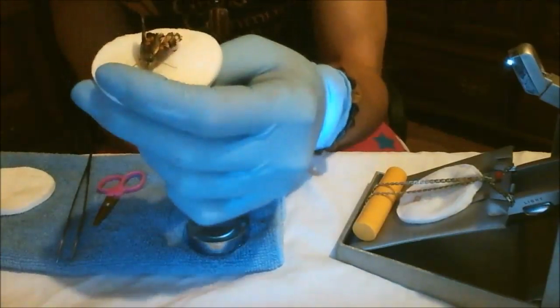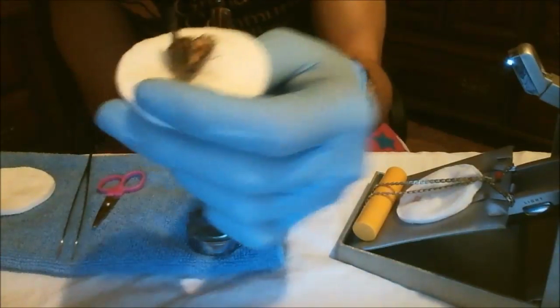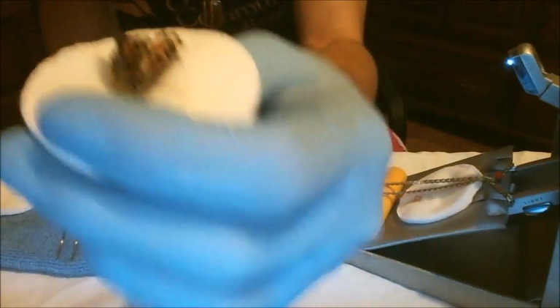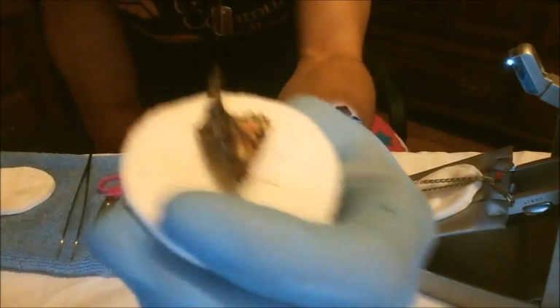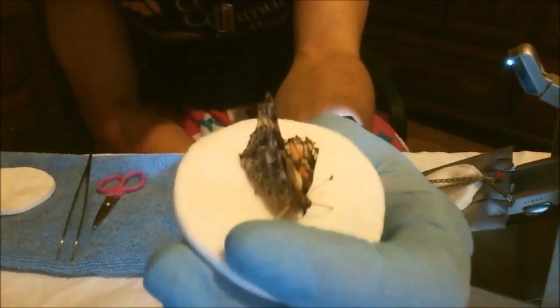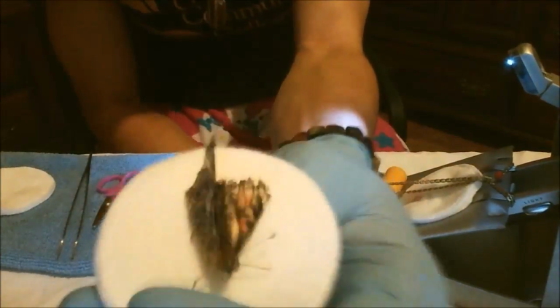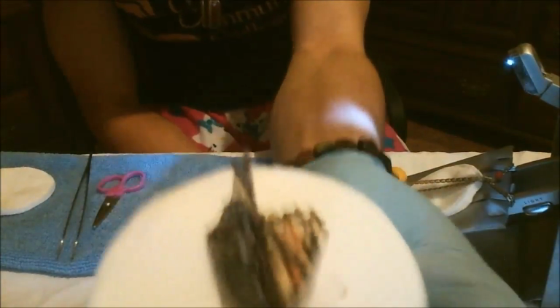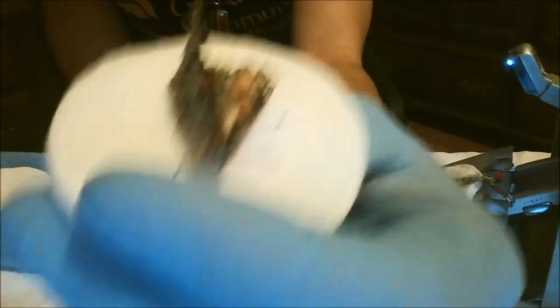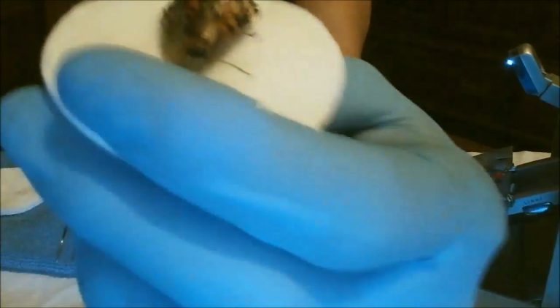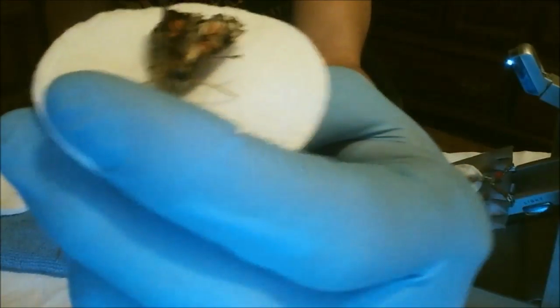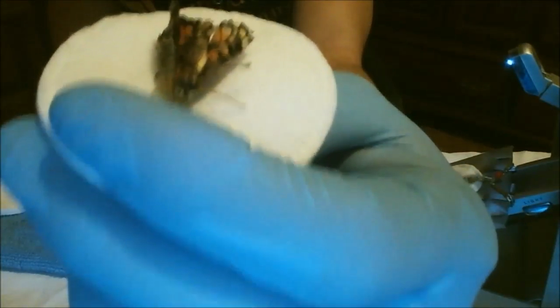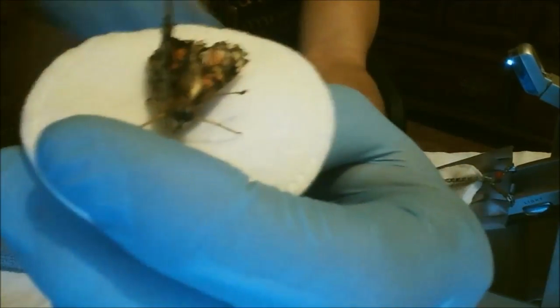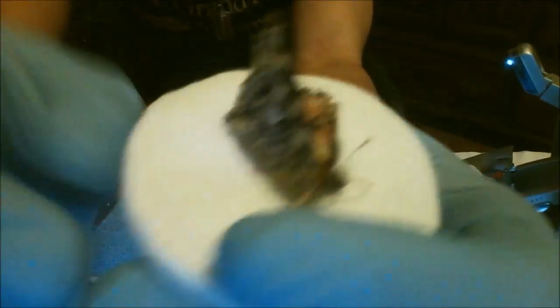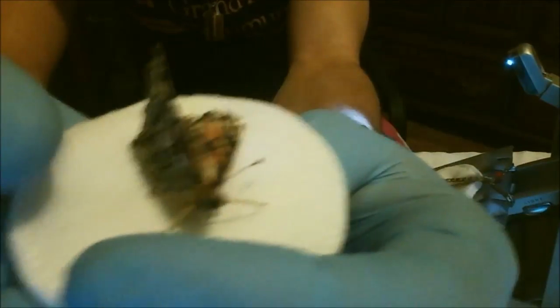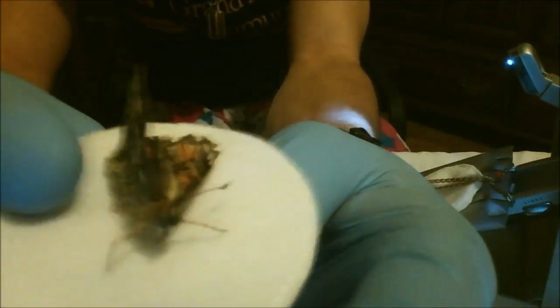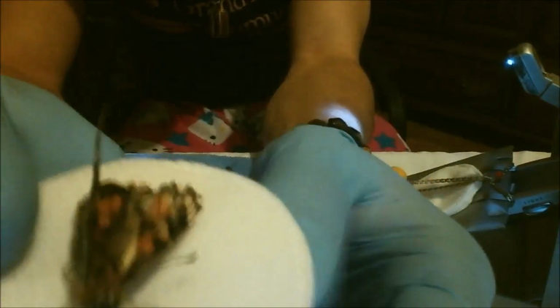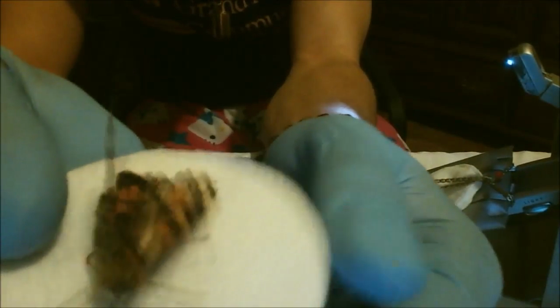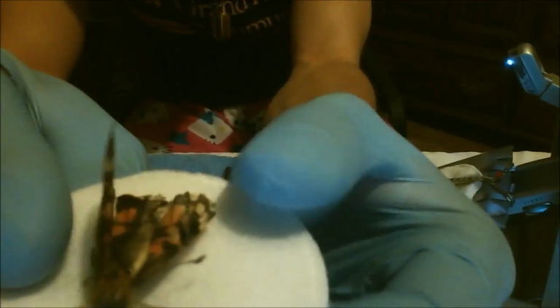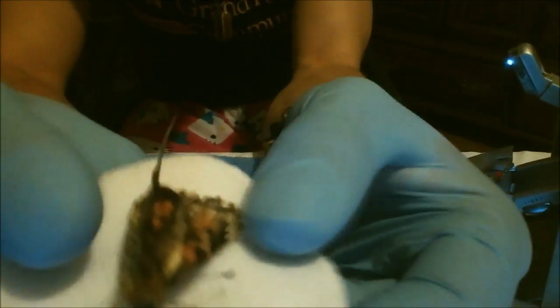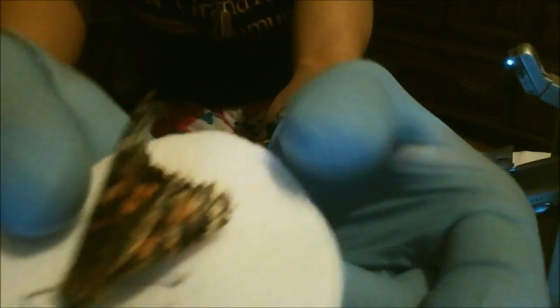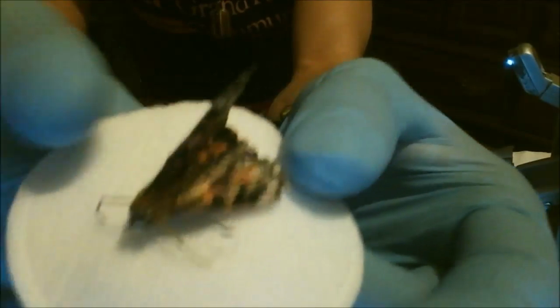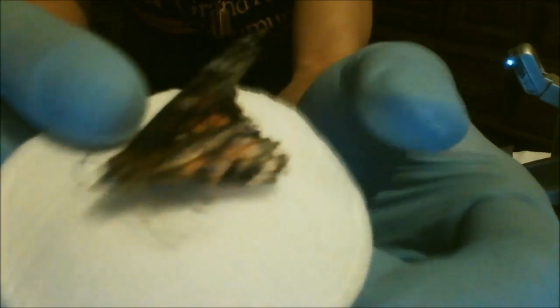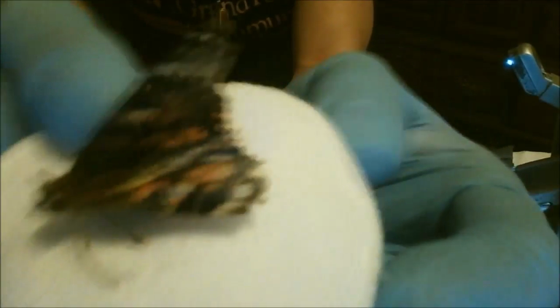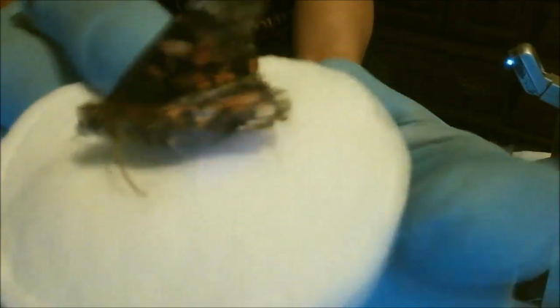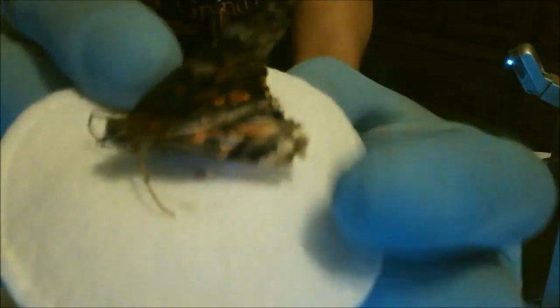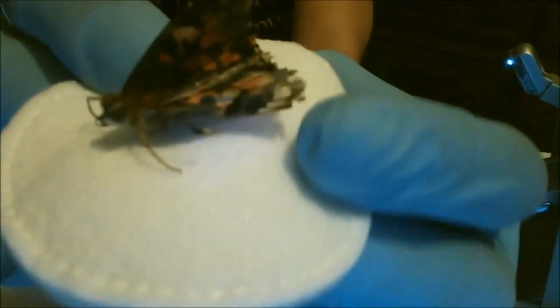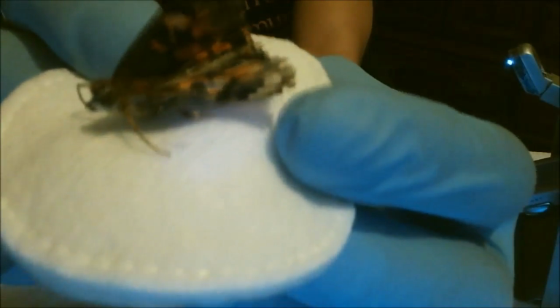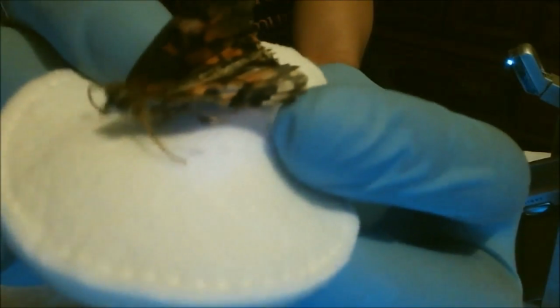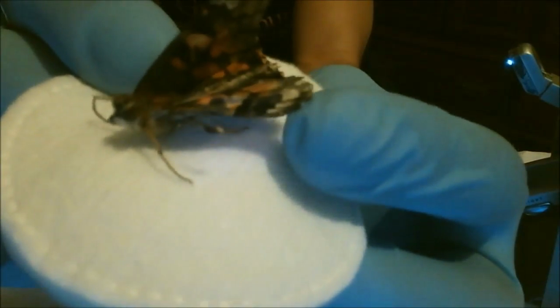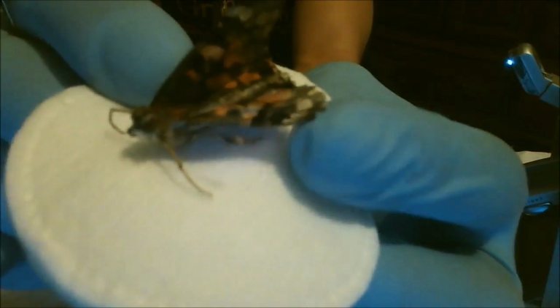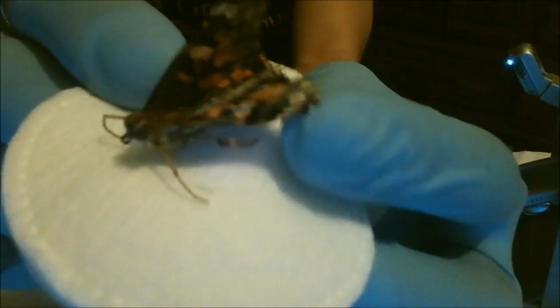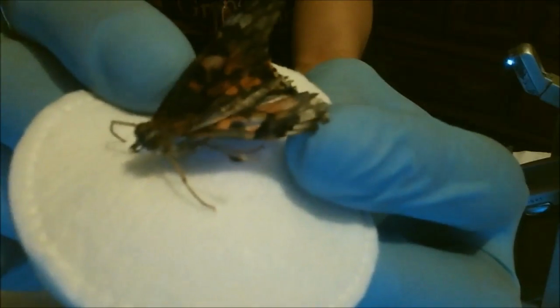Hello, this is Nemo. Nemo is very sick. I believe Nemo is dying. As you can see, he's got a broken wing here, which is why I named him Nemo.